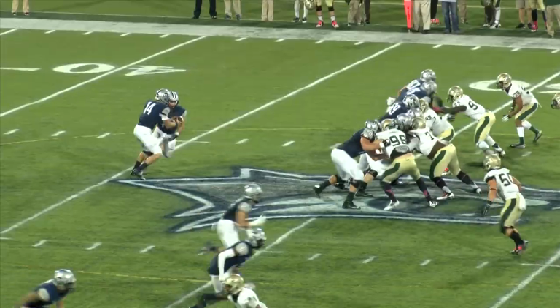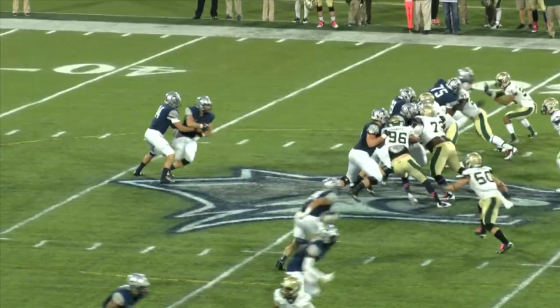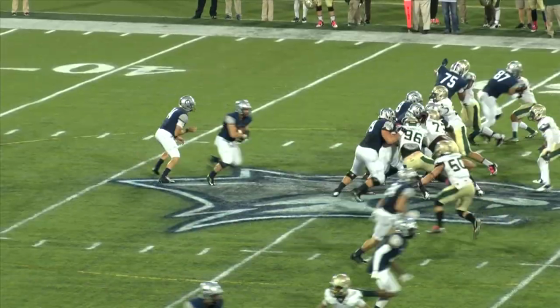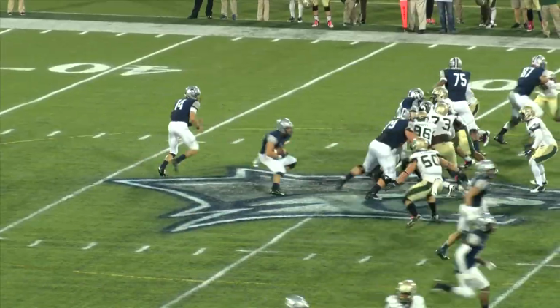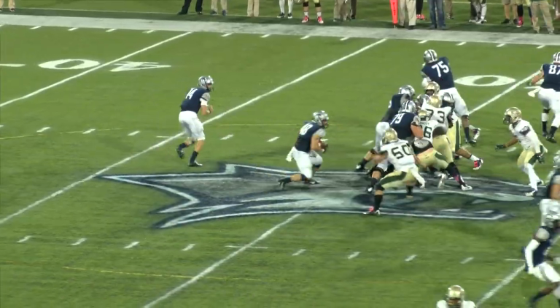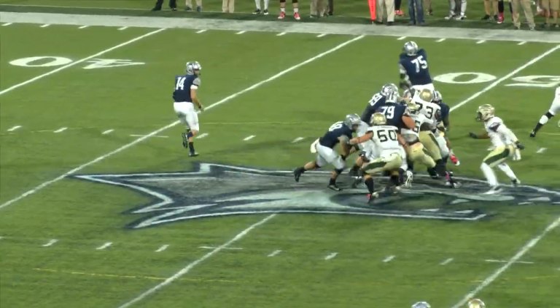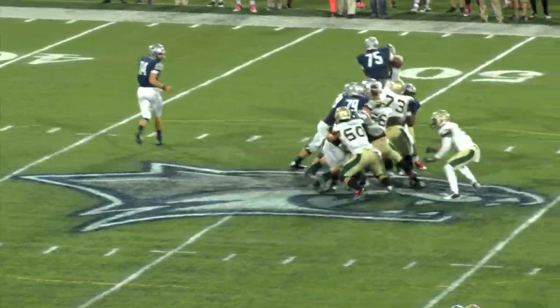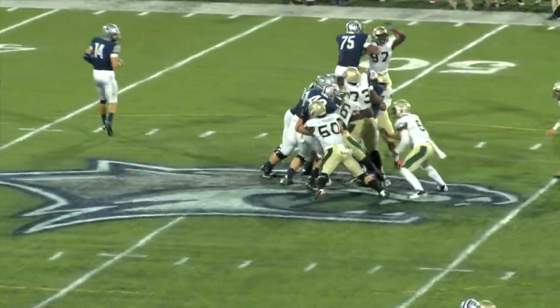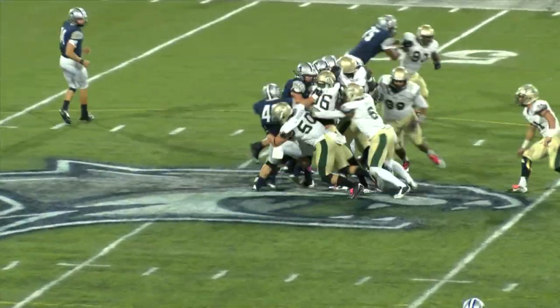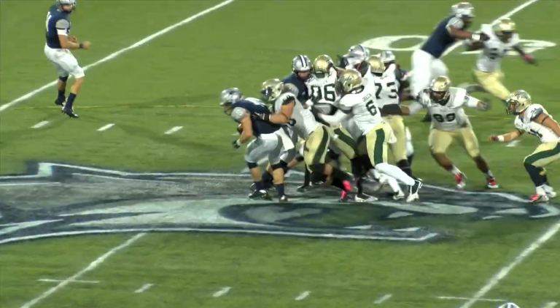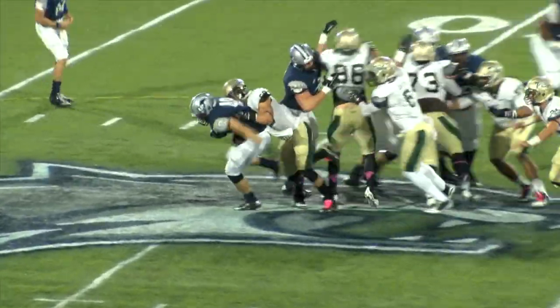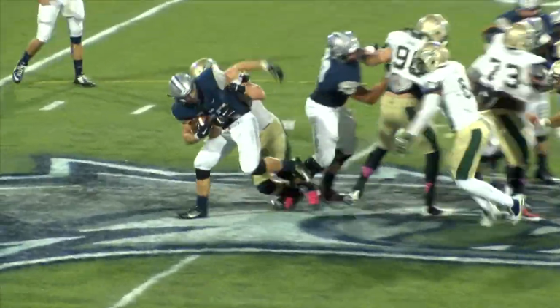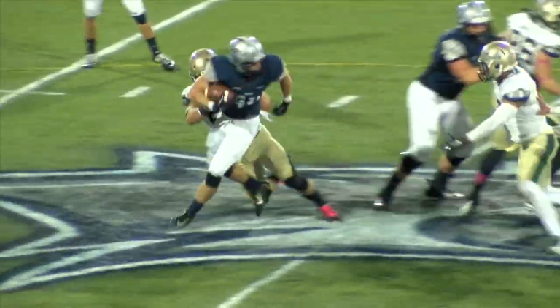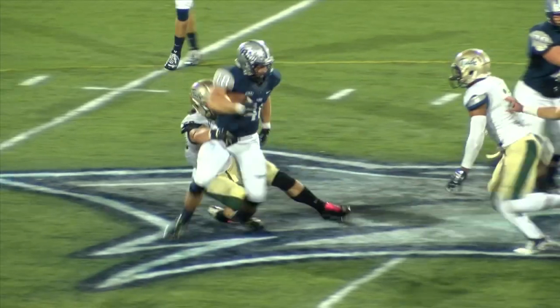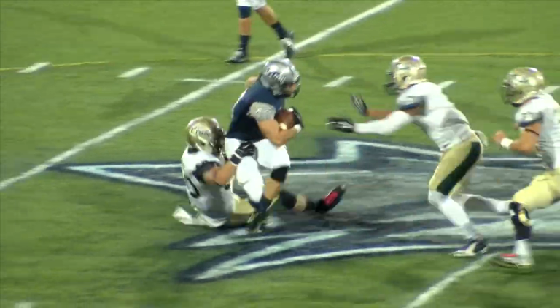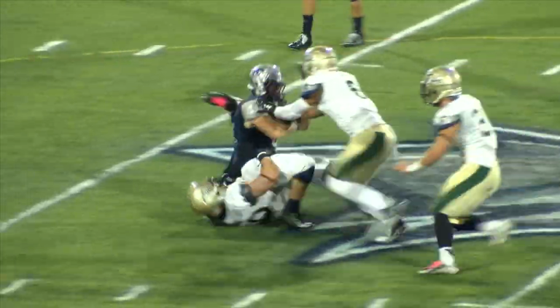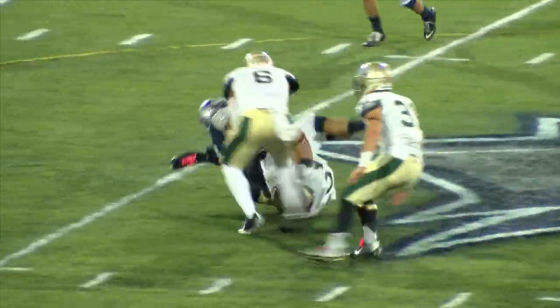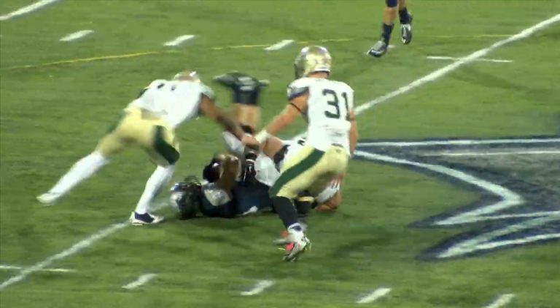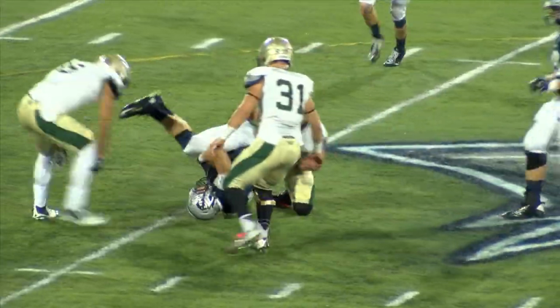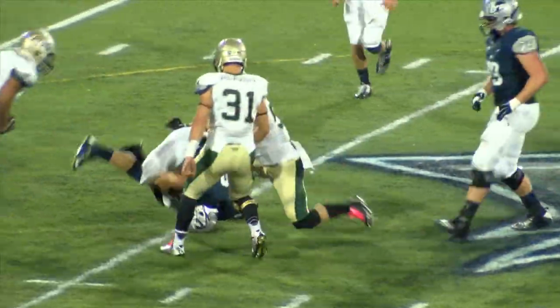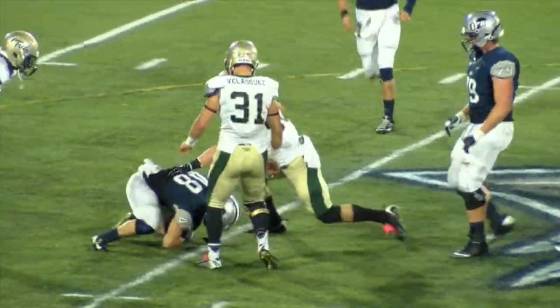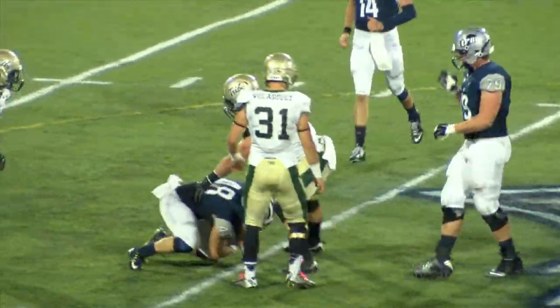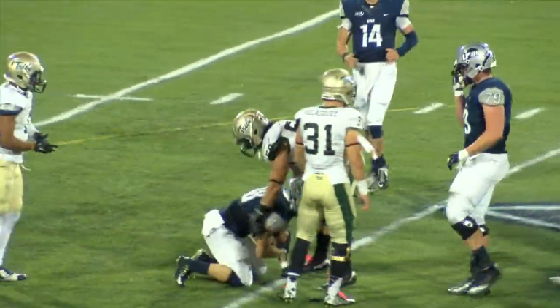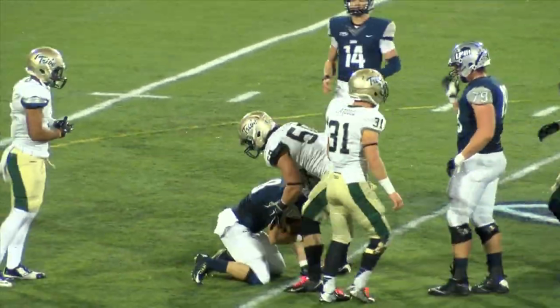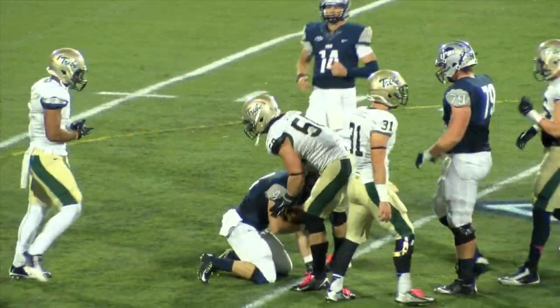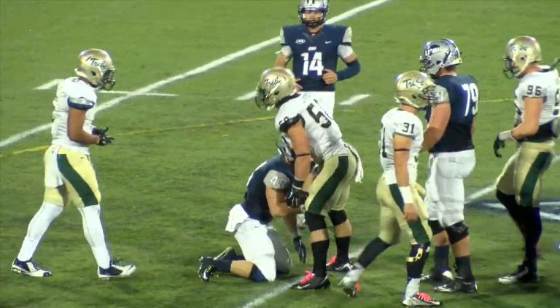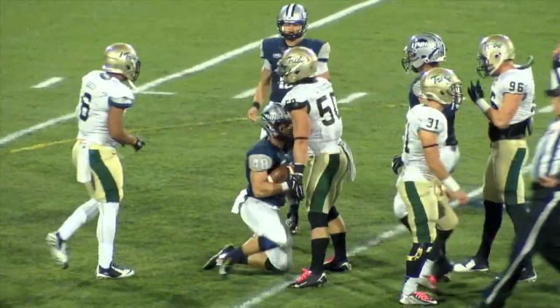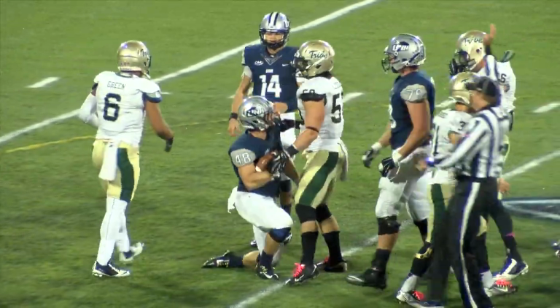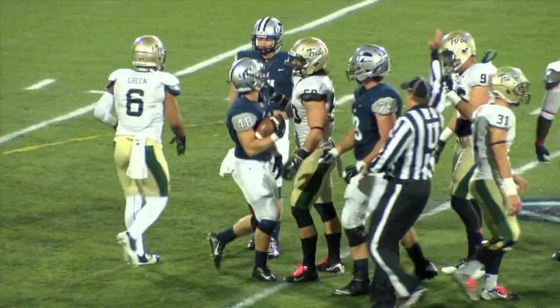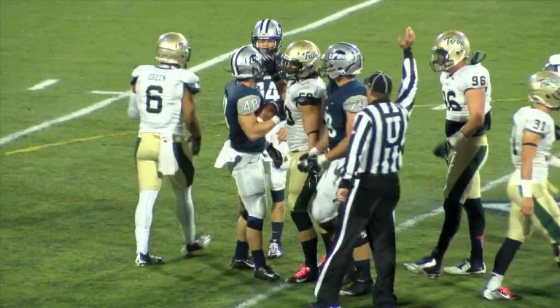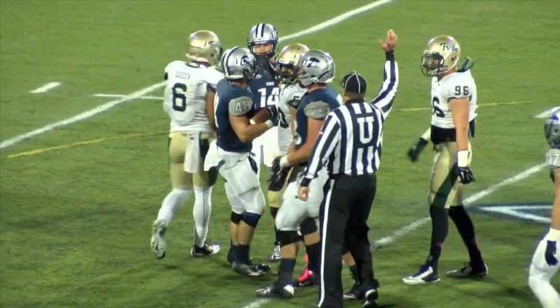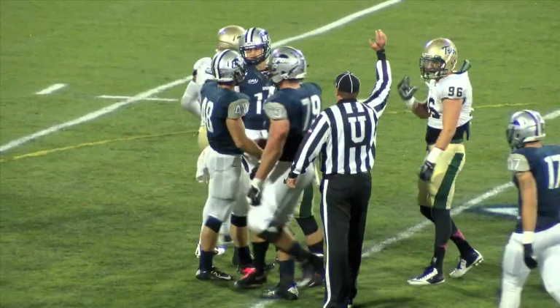There's the snap handoff. Bayless right up the middle again — this time that's Goodrich, and he is thrown for a loss. Good defensive play by Luke Rhodes.